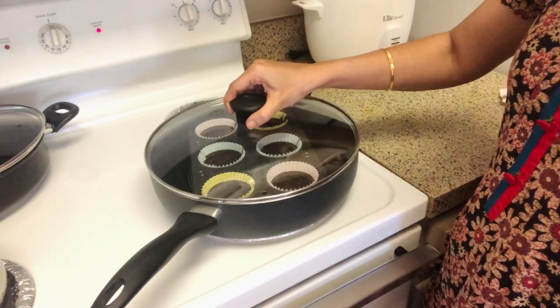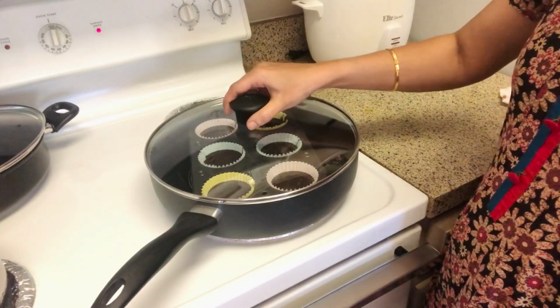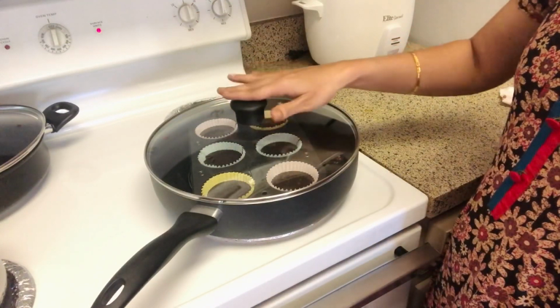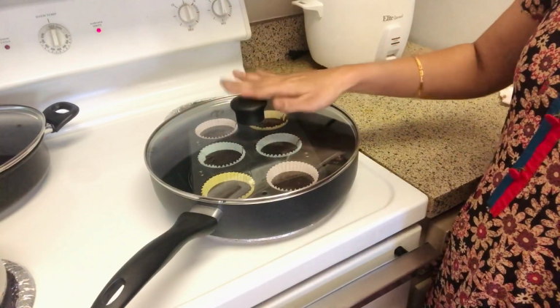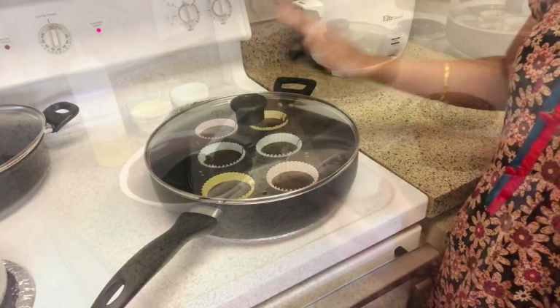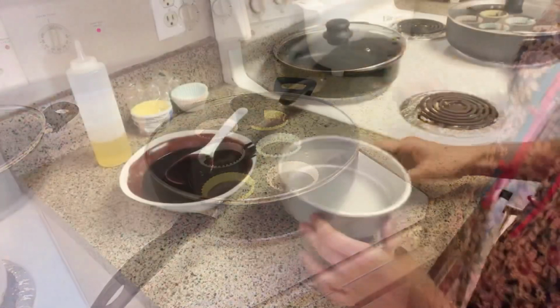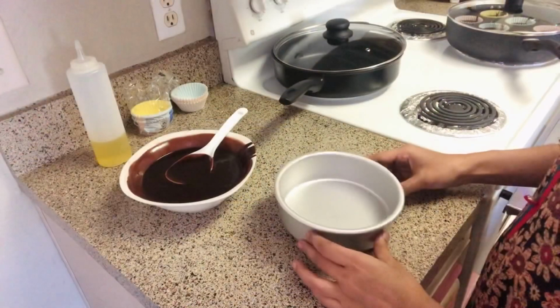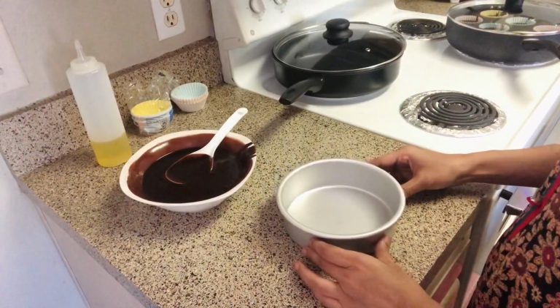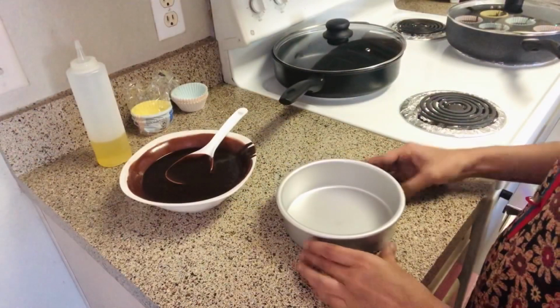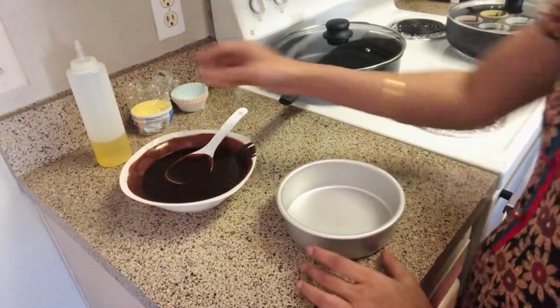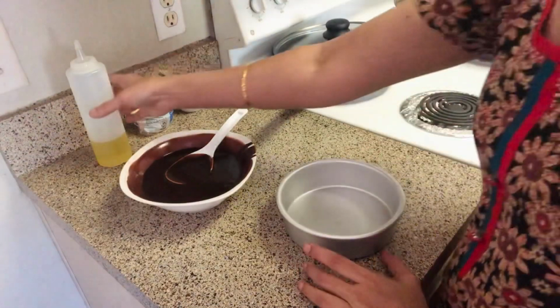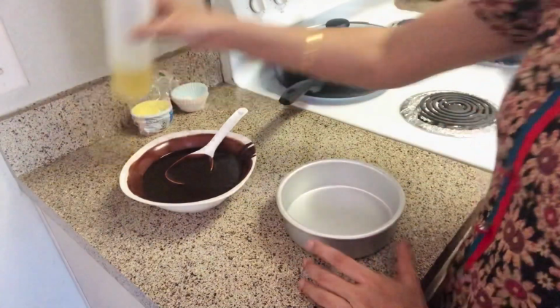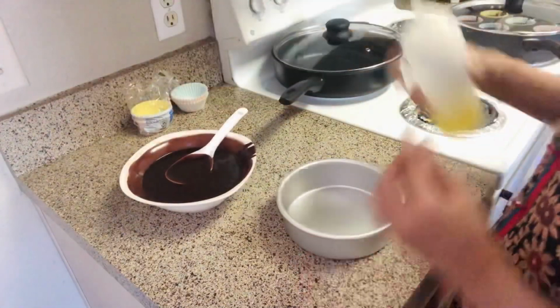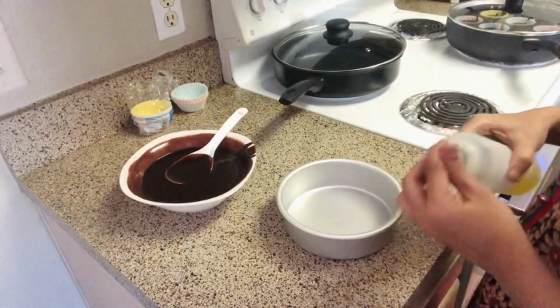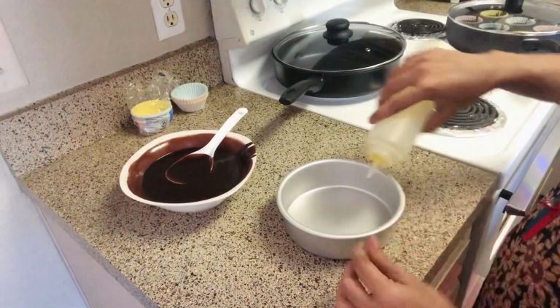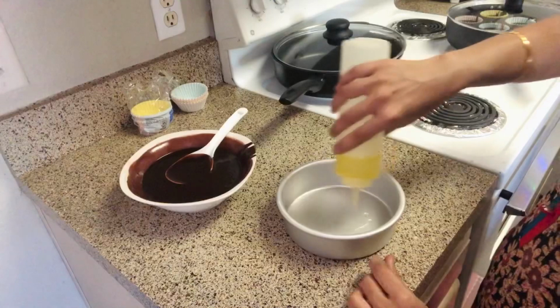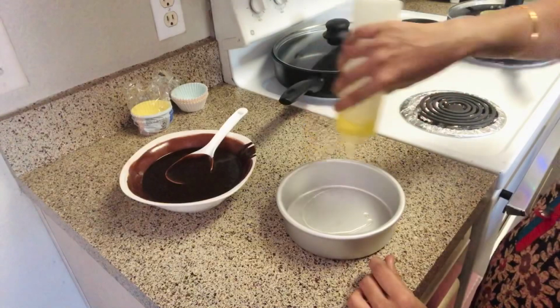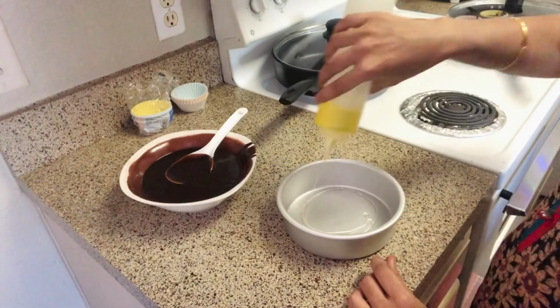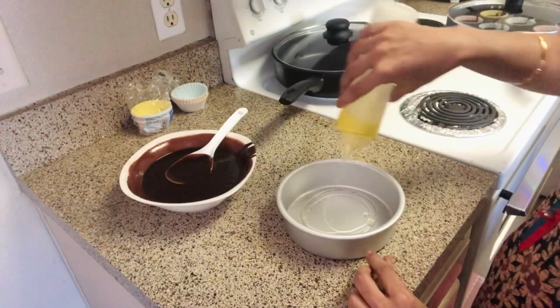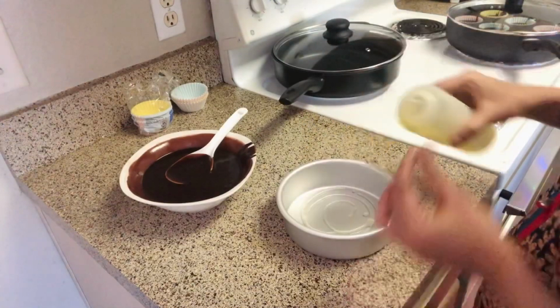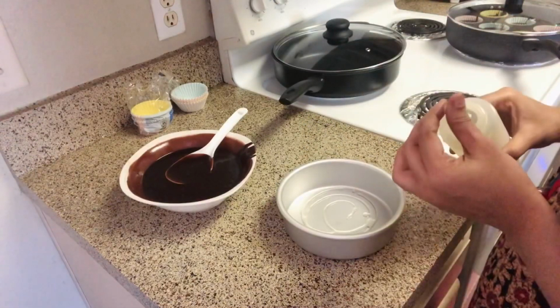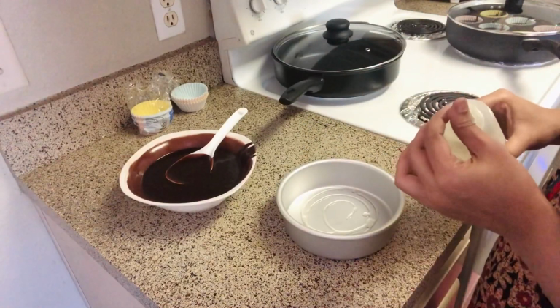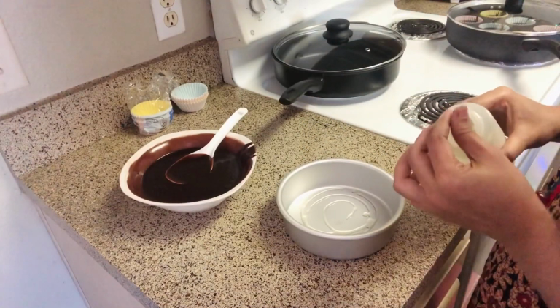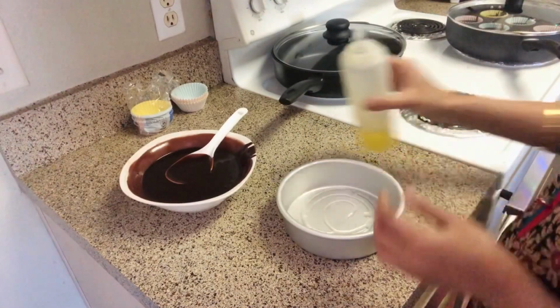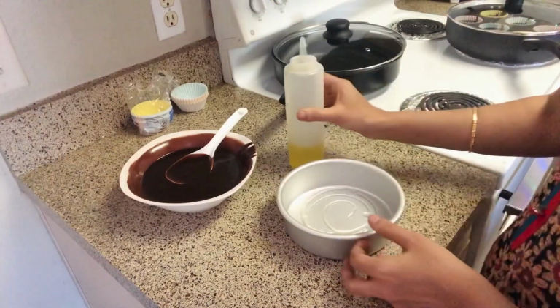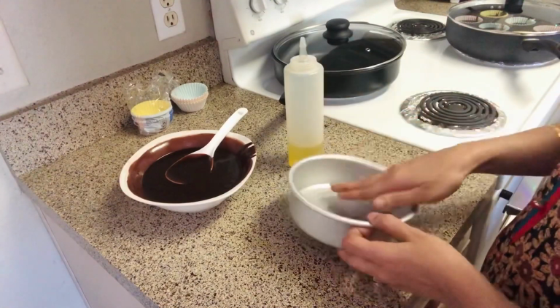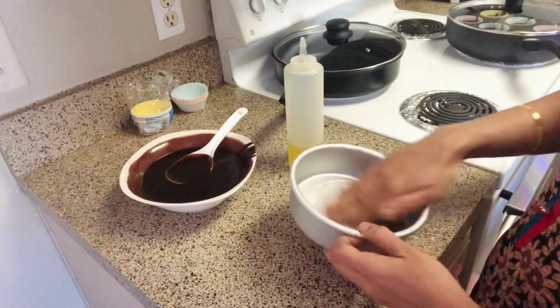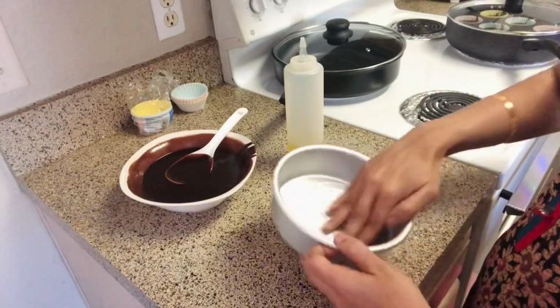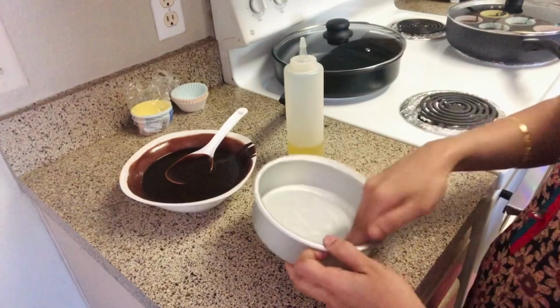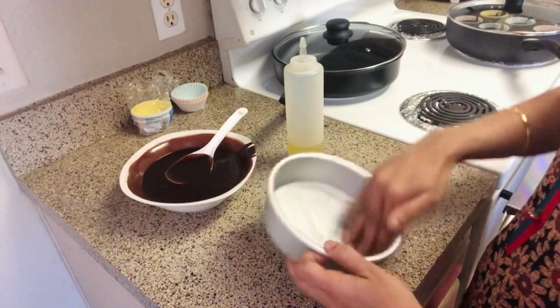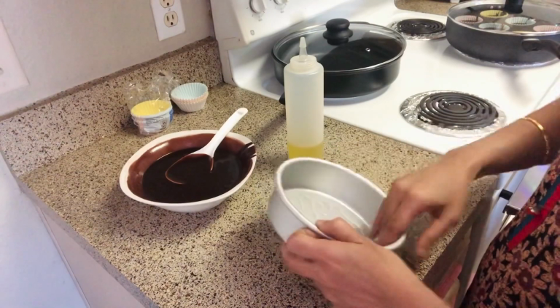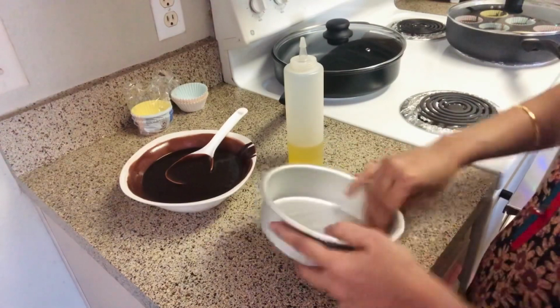We will cook it for a few more minutes until the cupcakes are done.